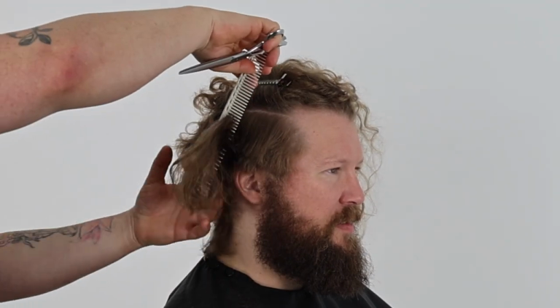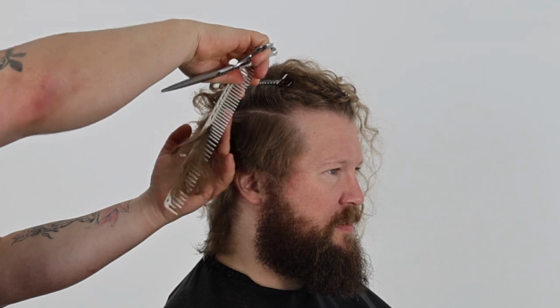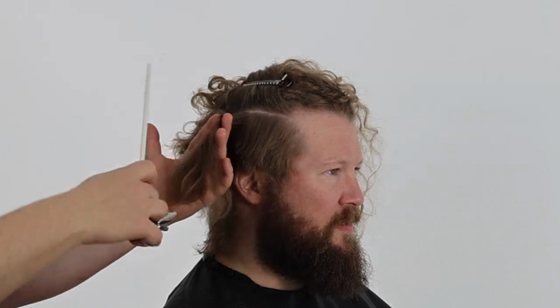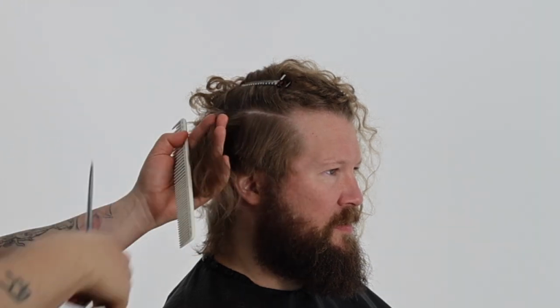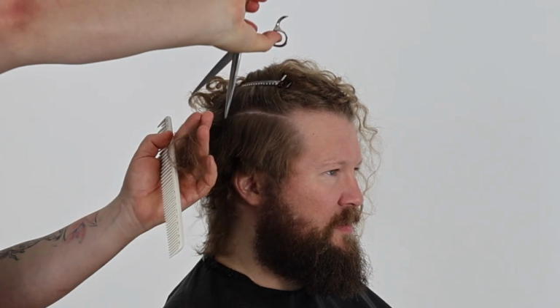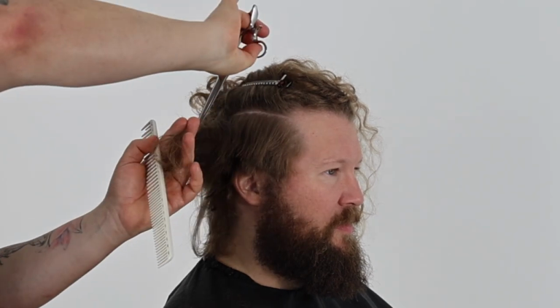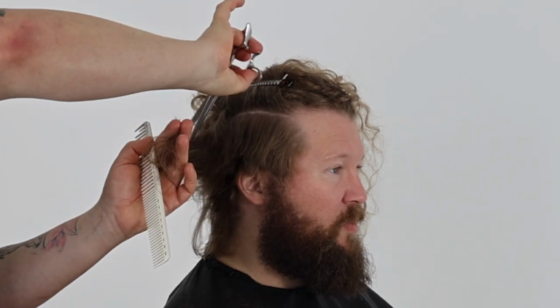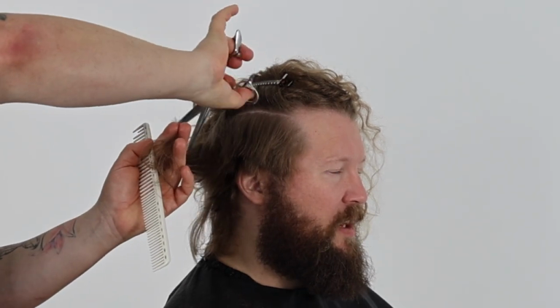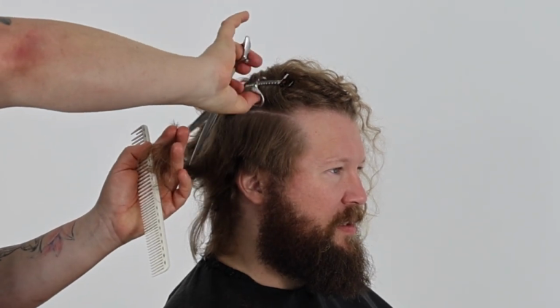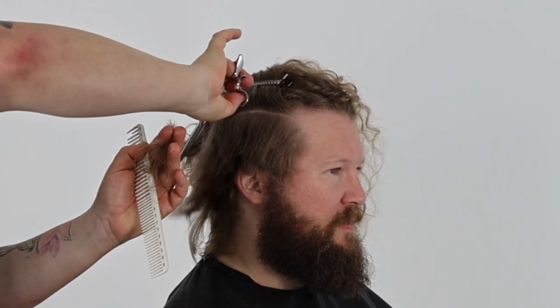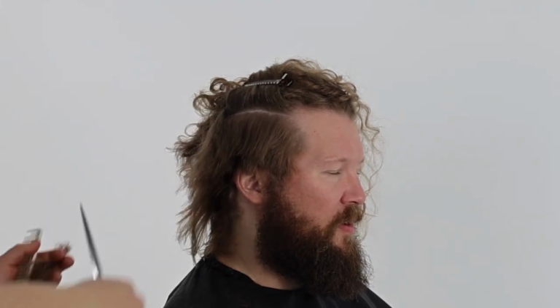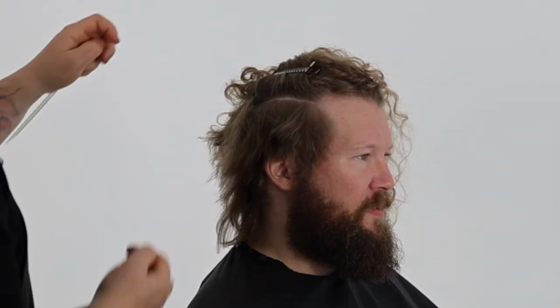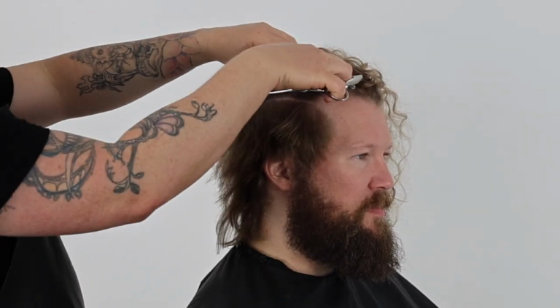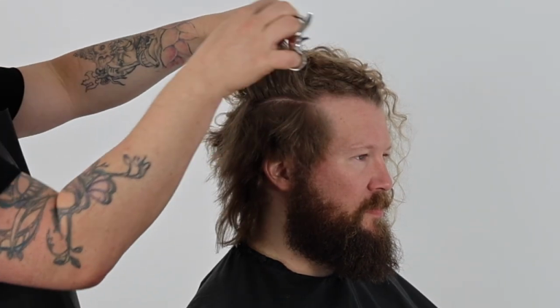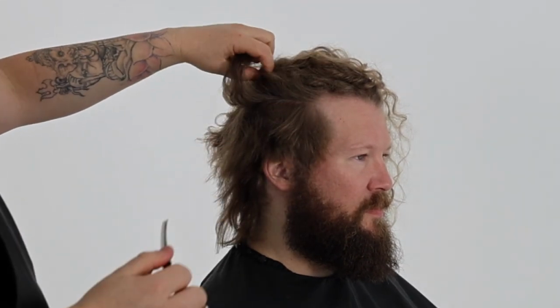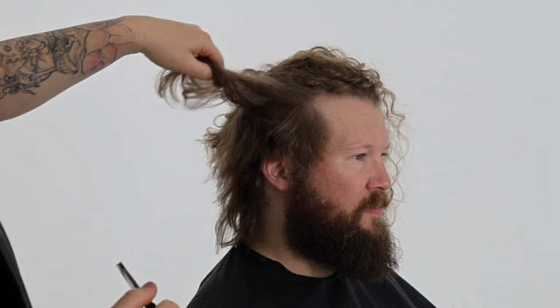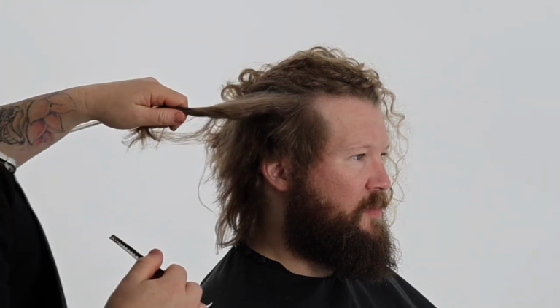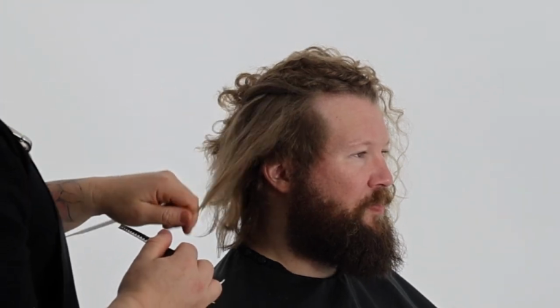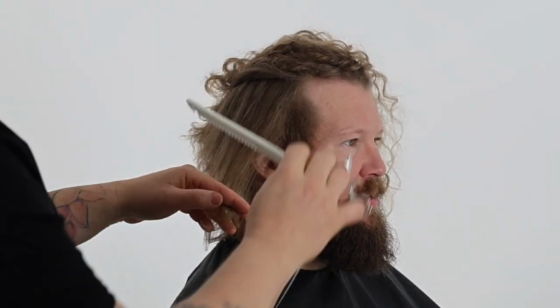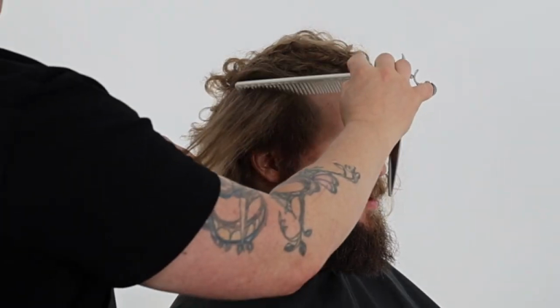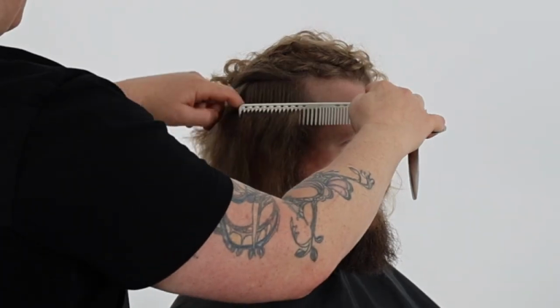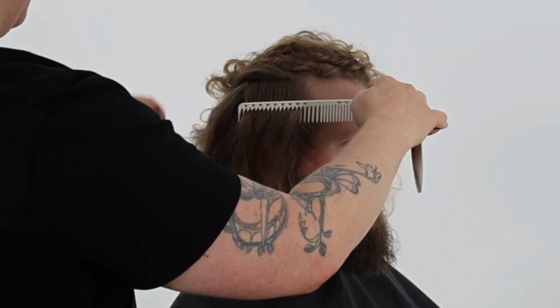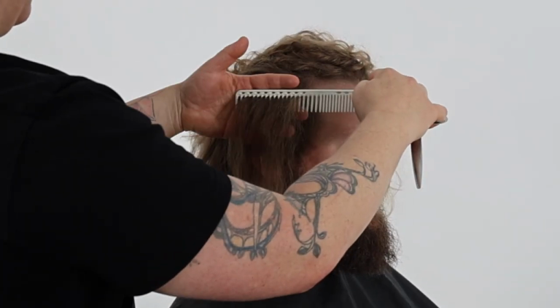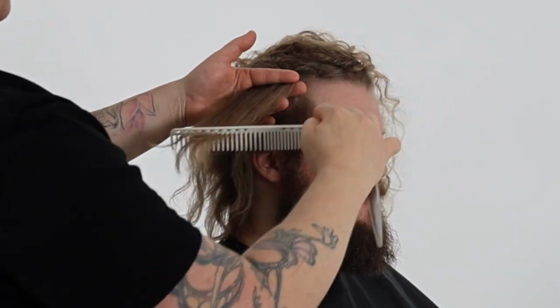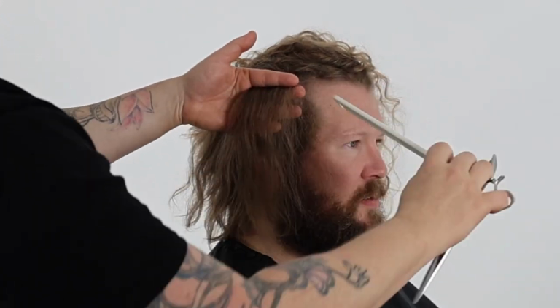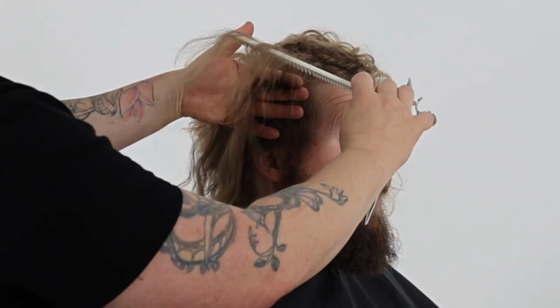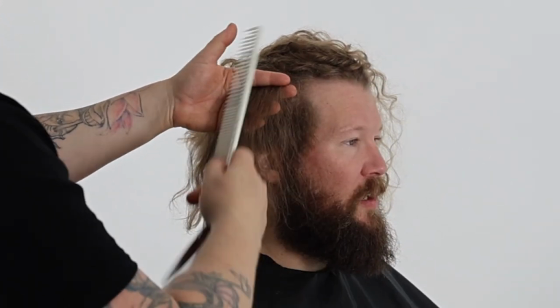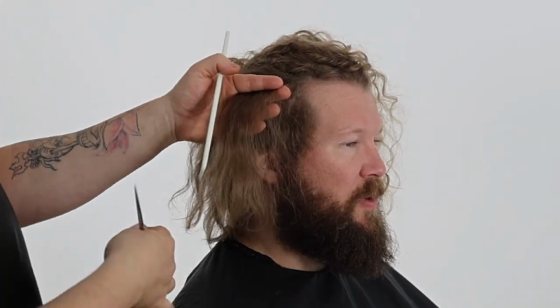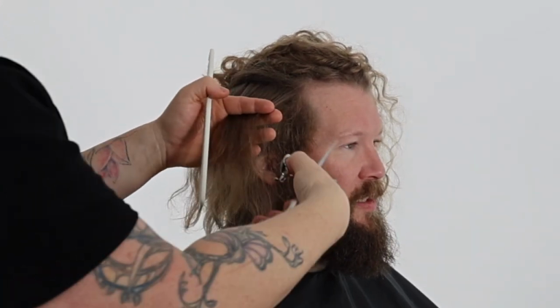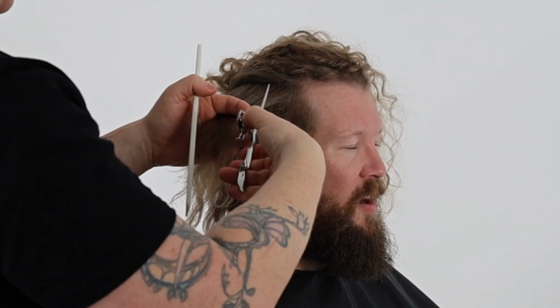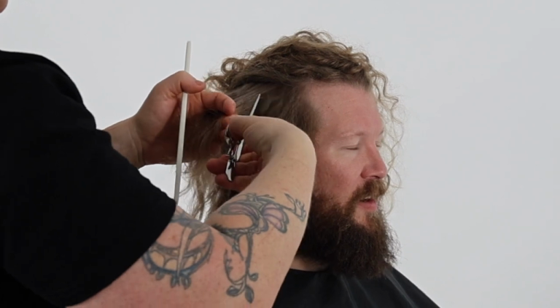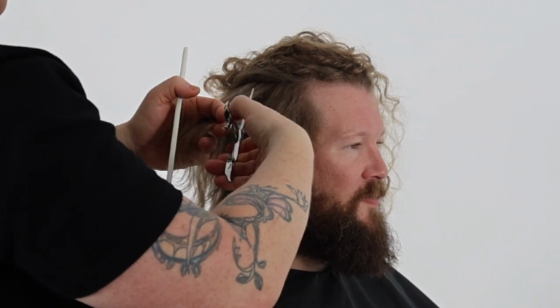As opposed to wet hair that is stretched with a fine tooth comb and then cut with high tension, manipulating the curl pattern and creating a completely different result.